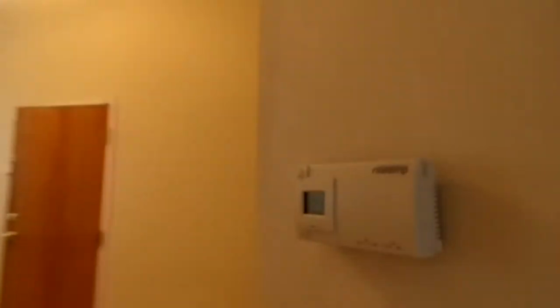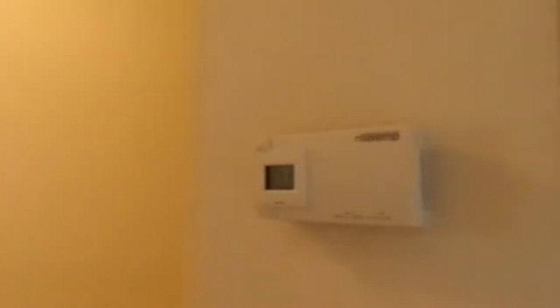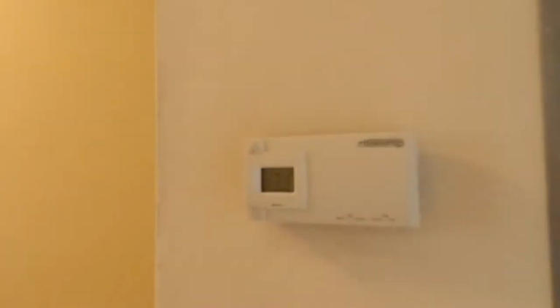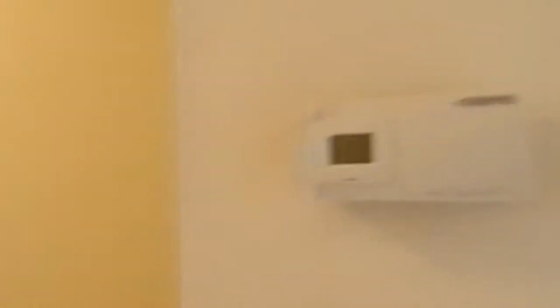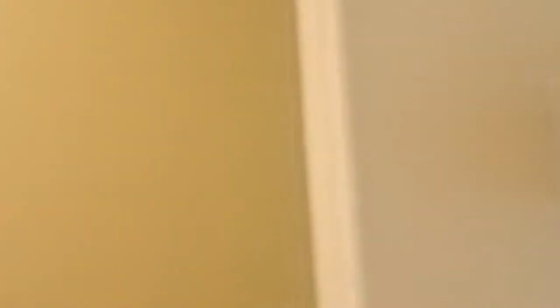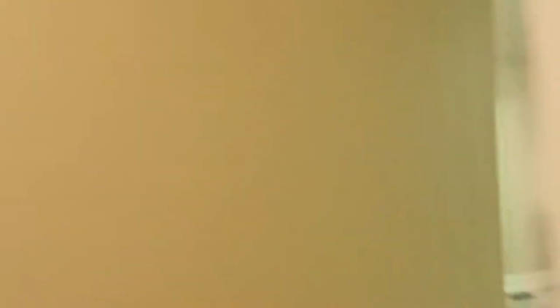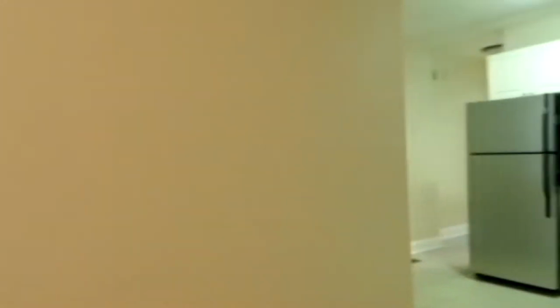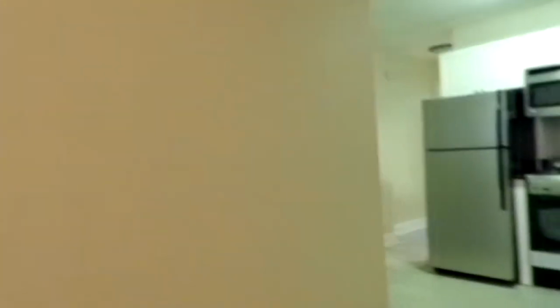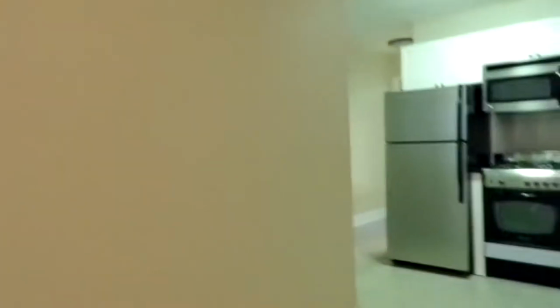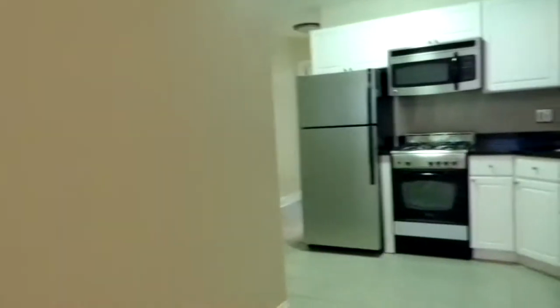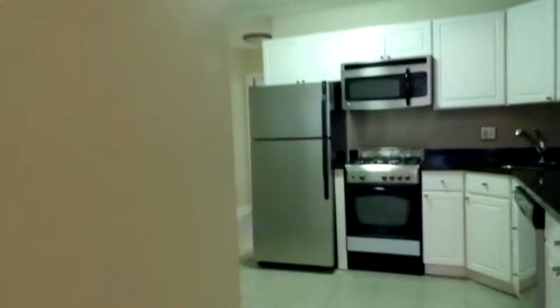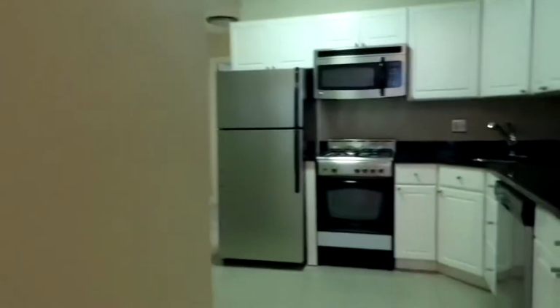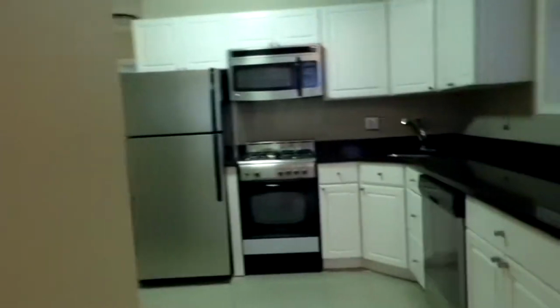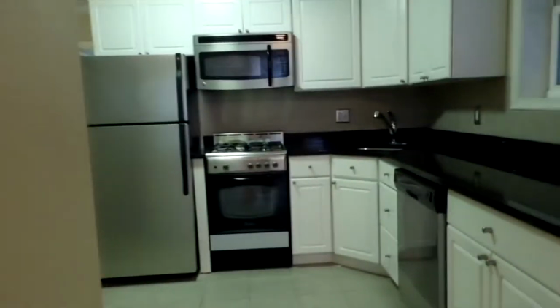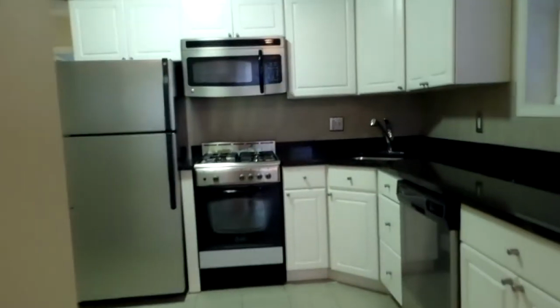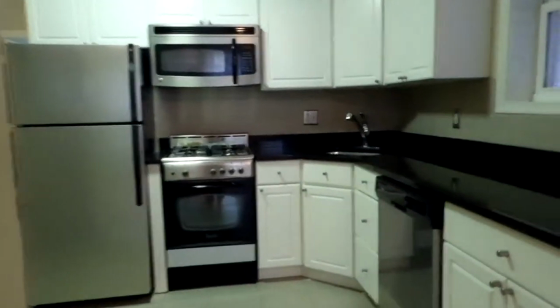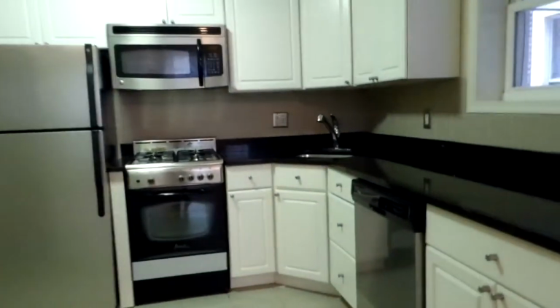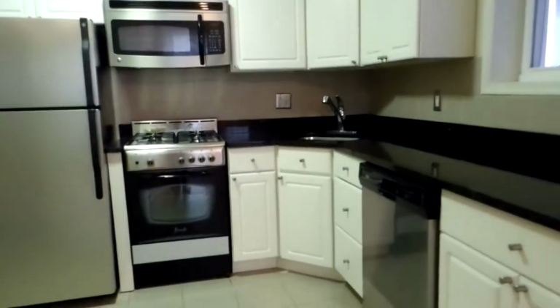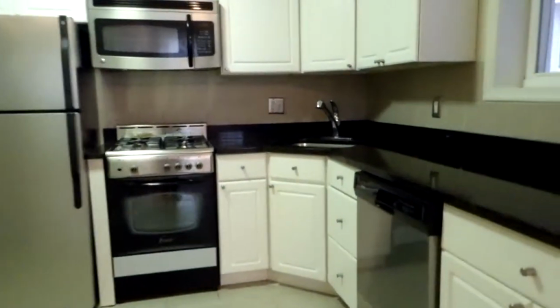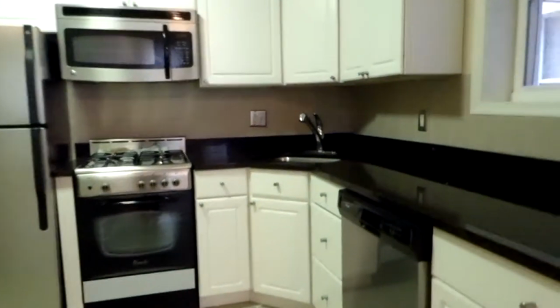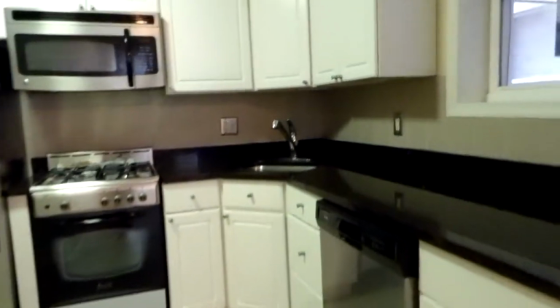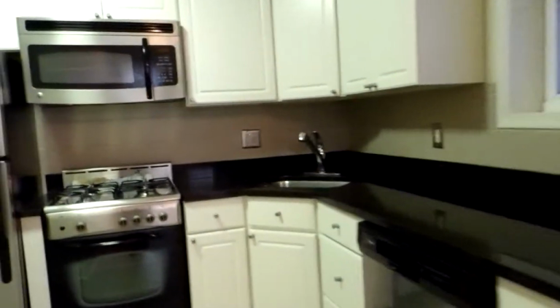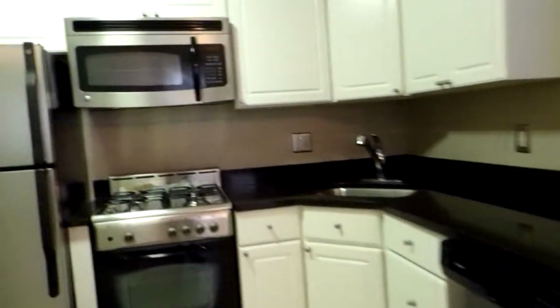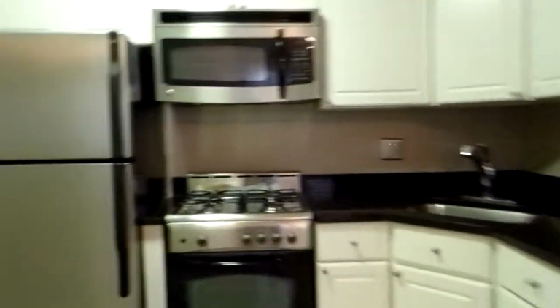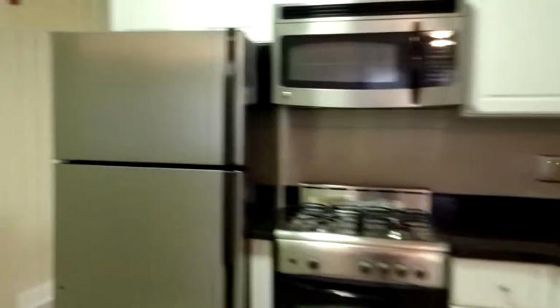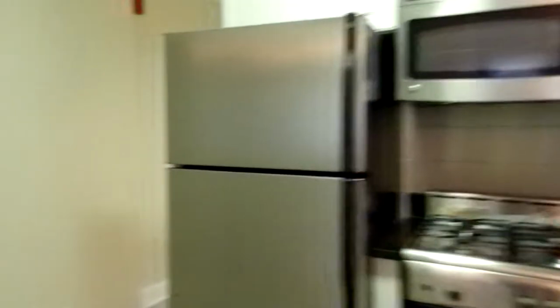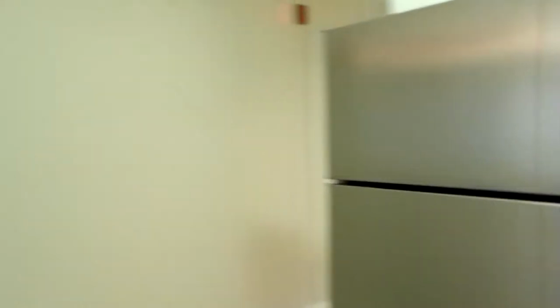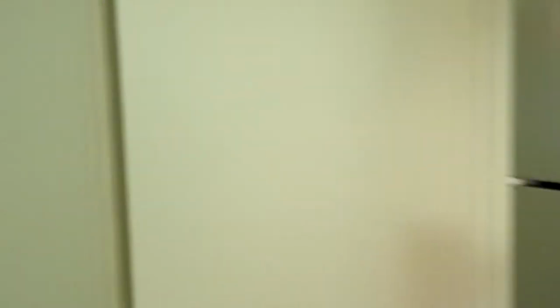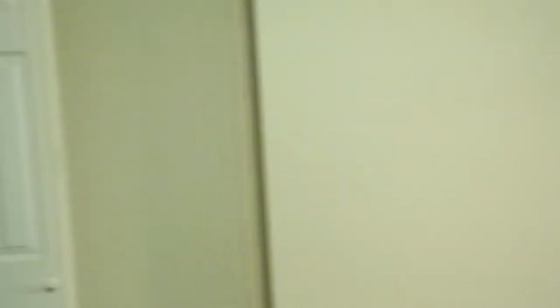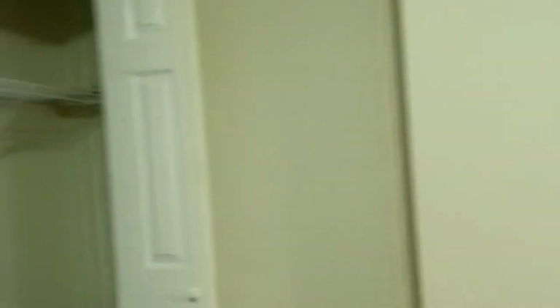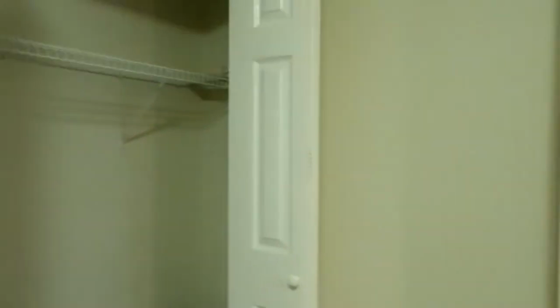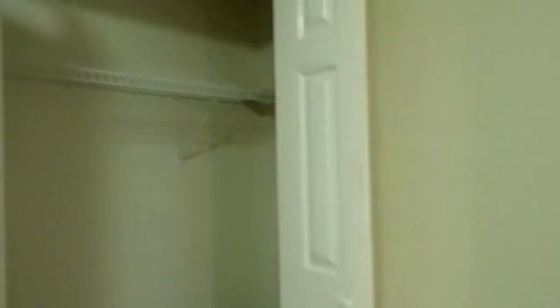Central air. Kitchen with stainless steel appliances, dishwasher, microwave, gas stove, as well as a sizable pantry.